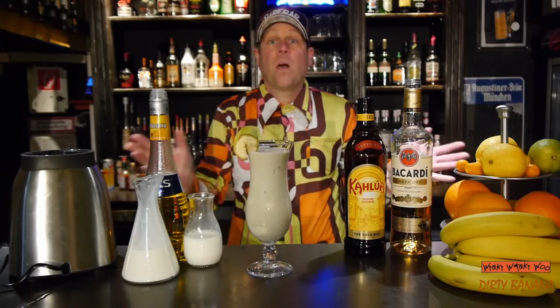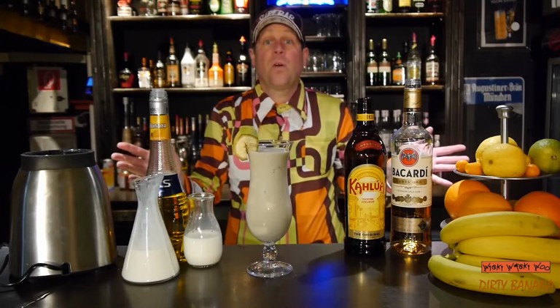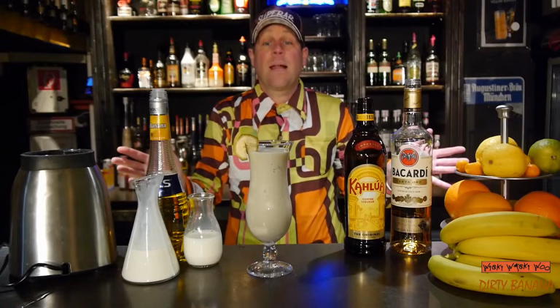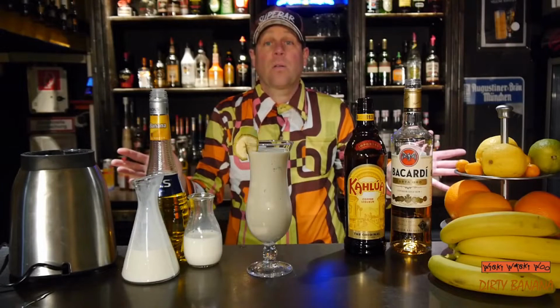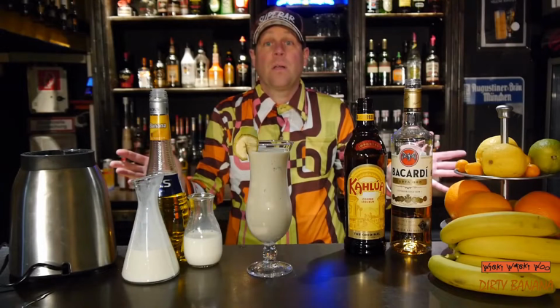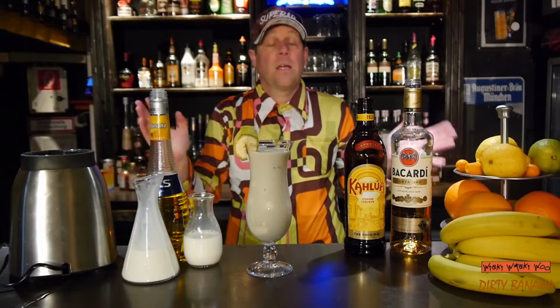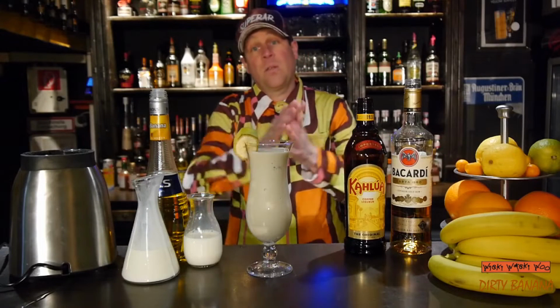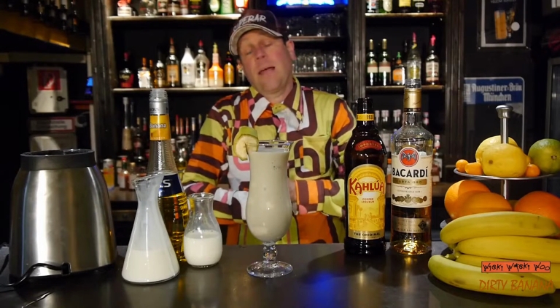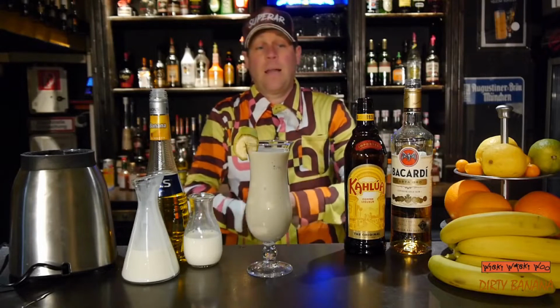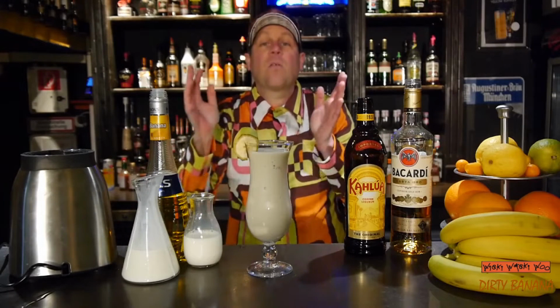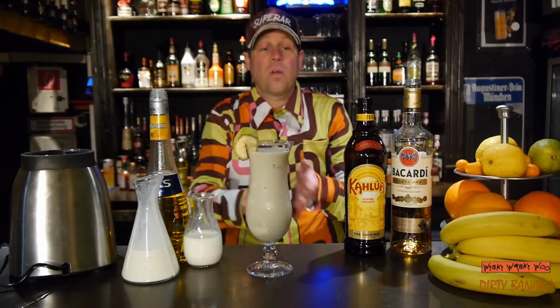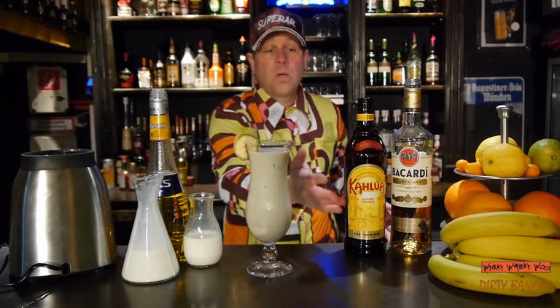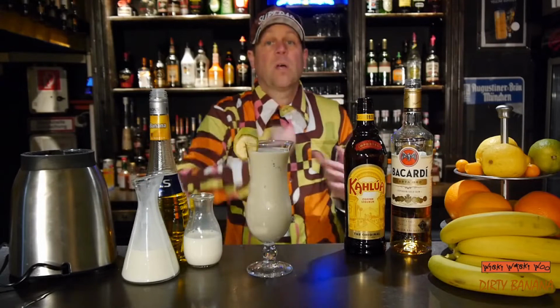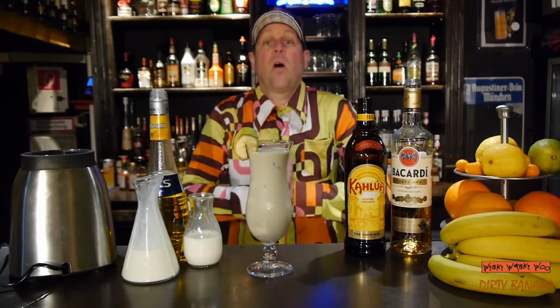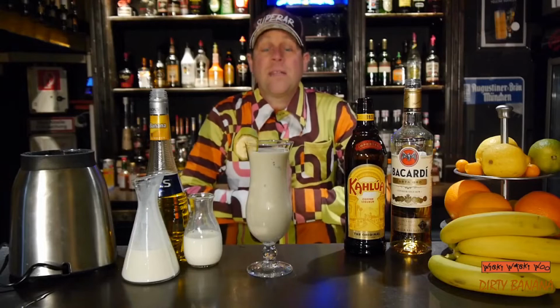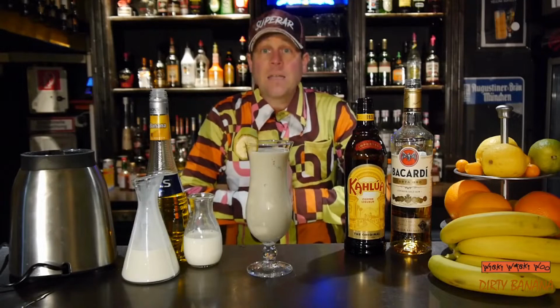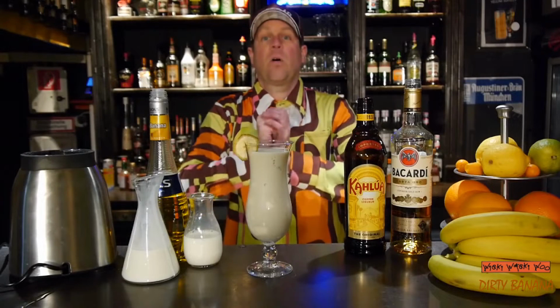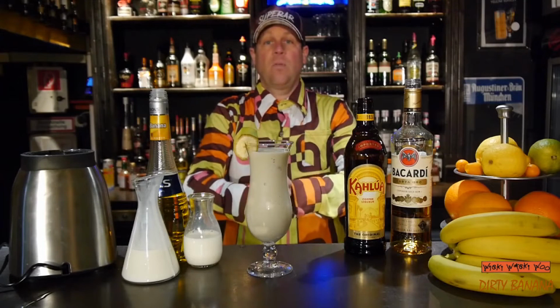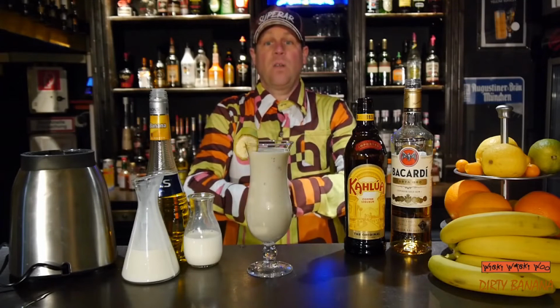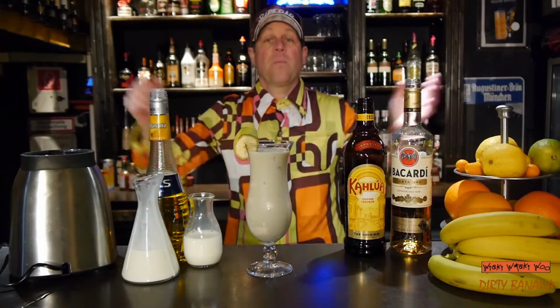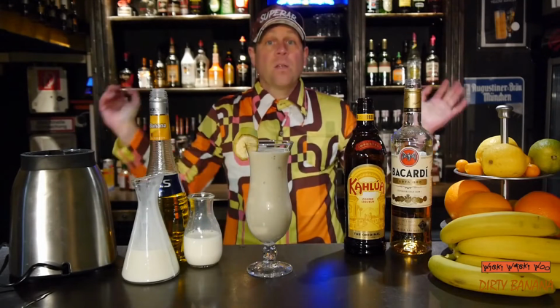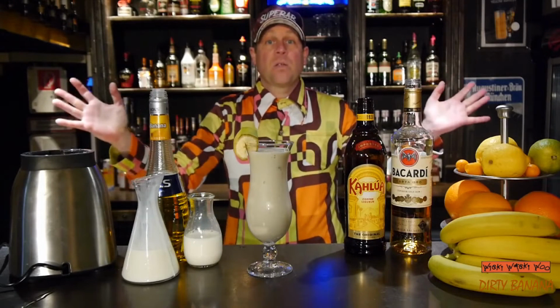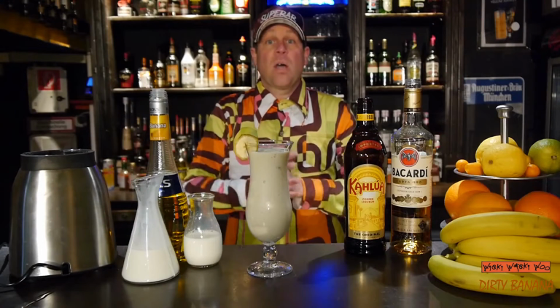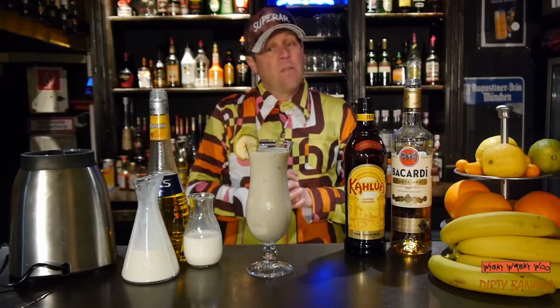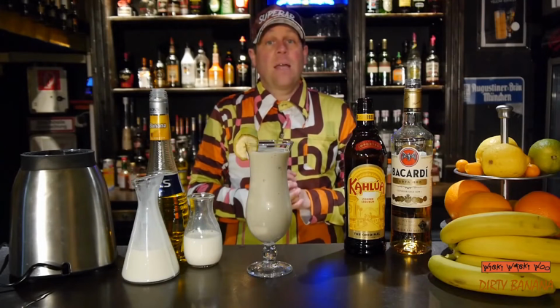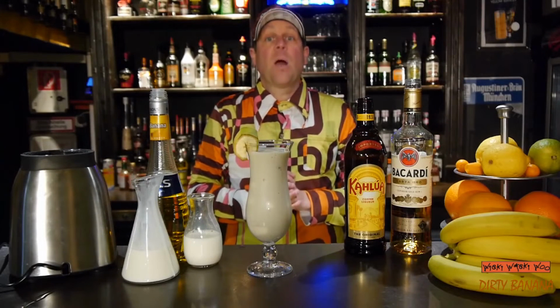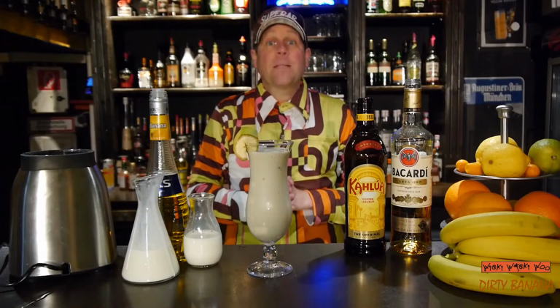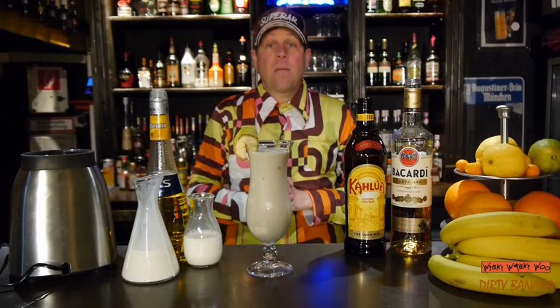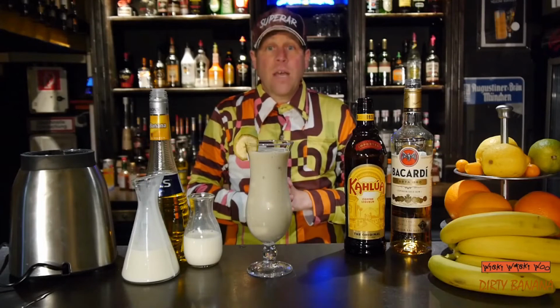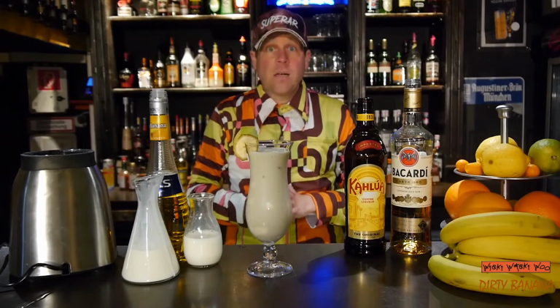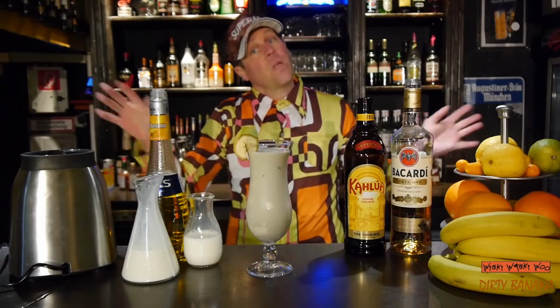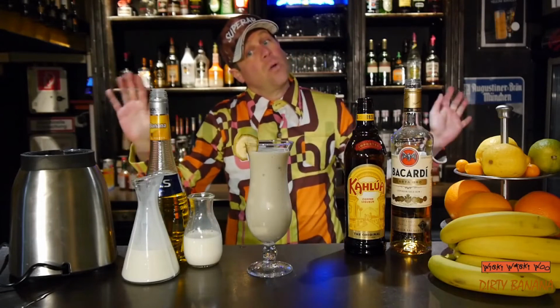The Dirty Banana cocktail. It's not so yellow like a banana — it's called dirty because of the darkness of the Kahlúa coffee liqueur. So enjoy it, and if you like it, please subscribe to my channel. Goodbye.